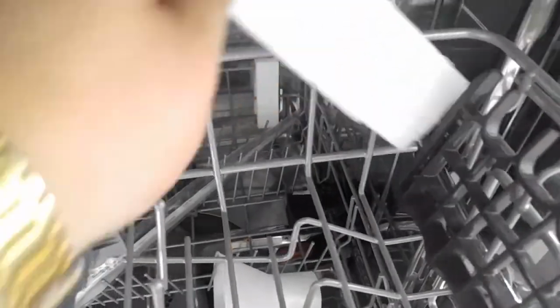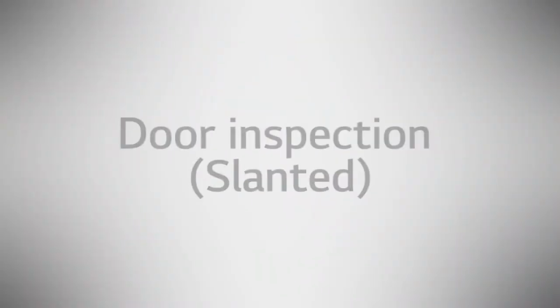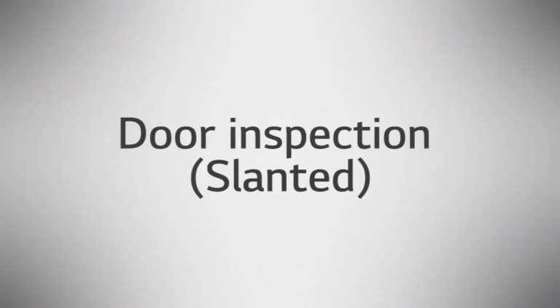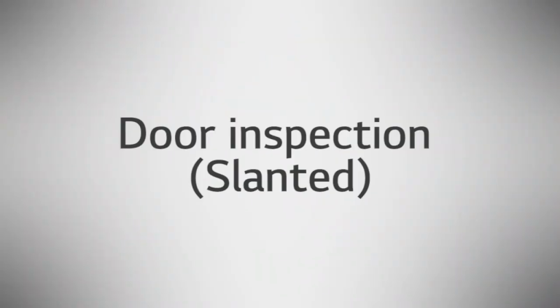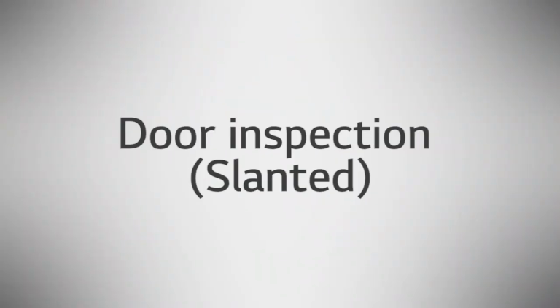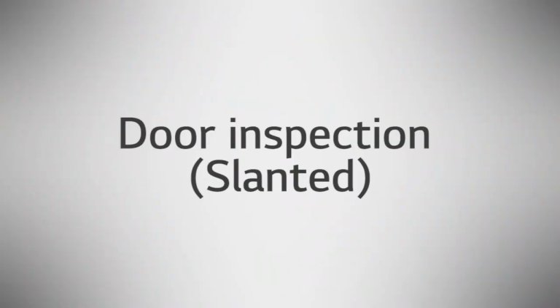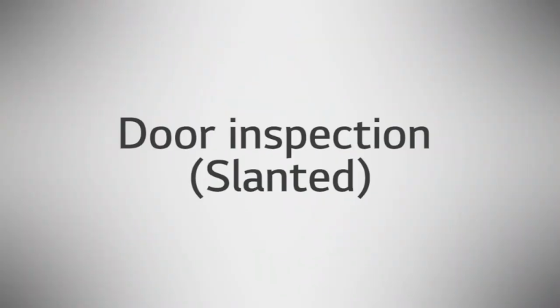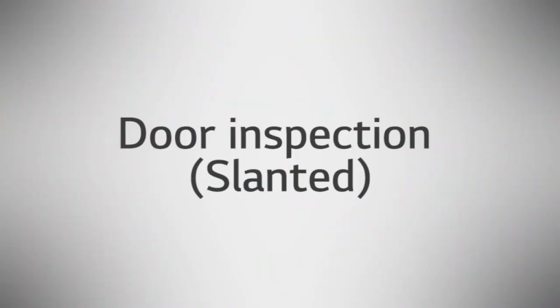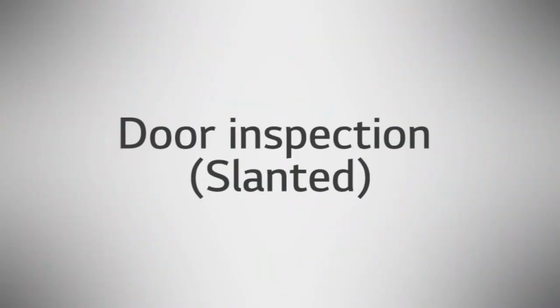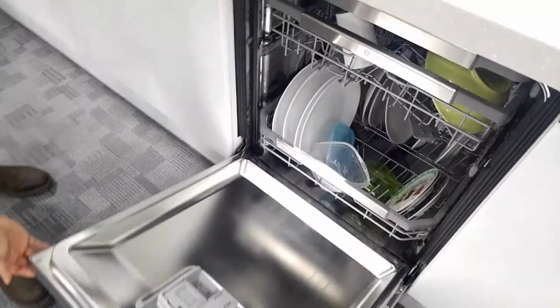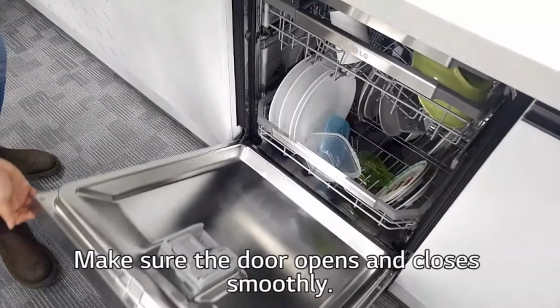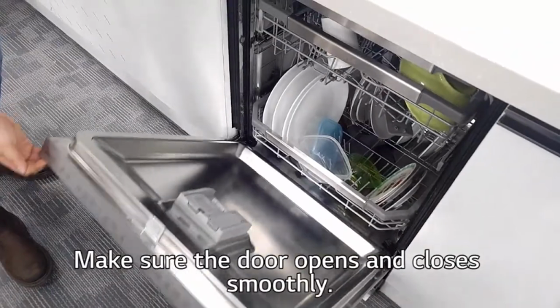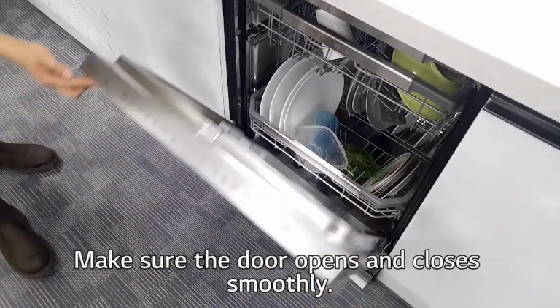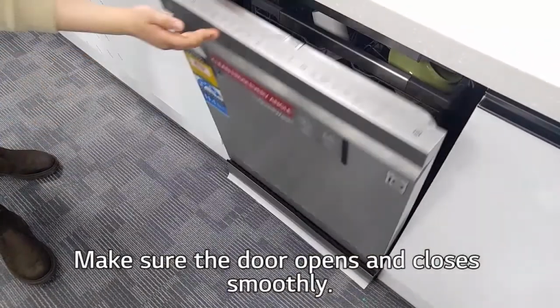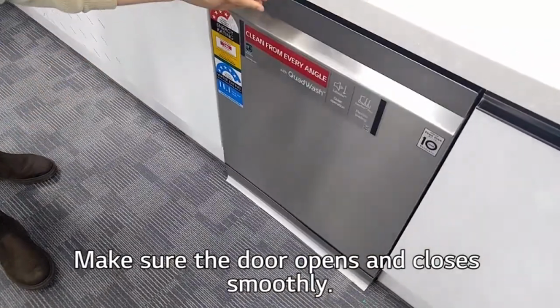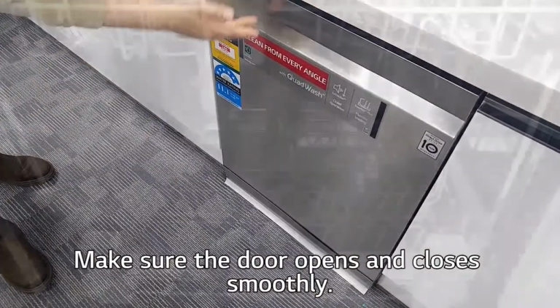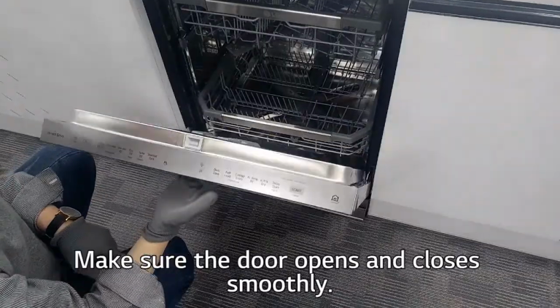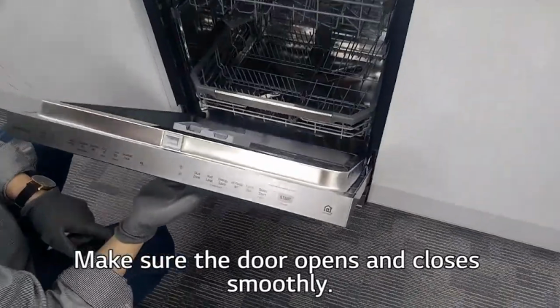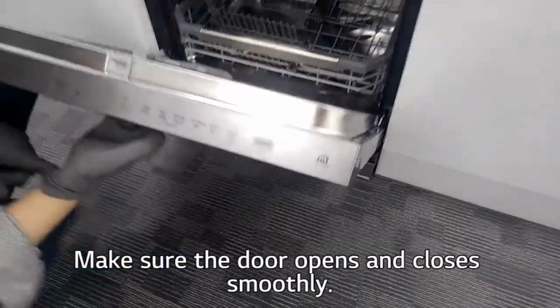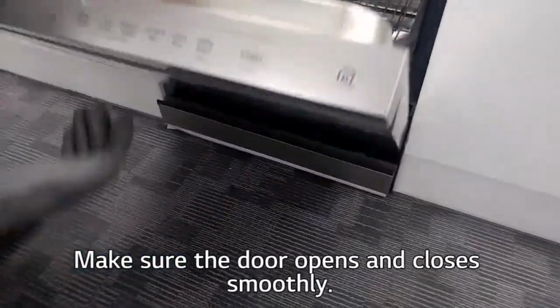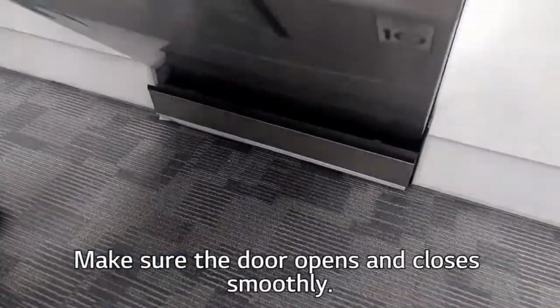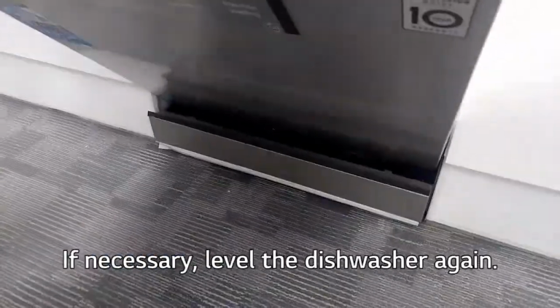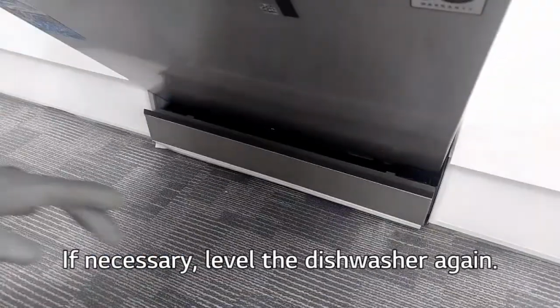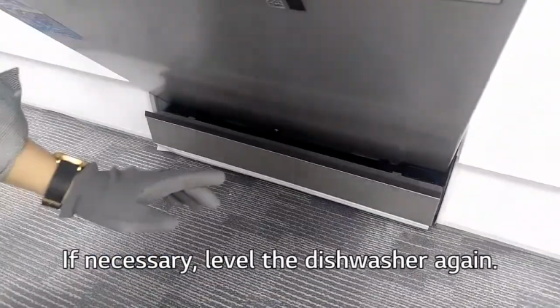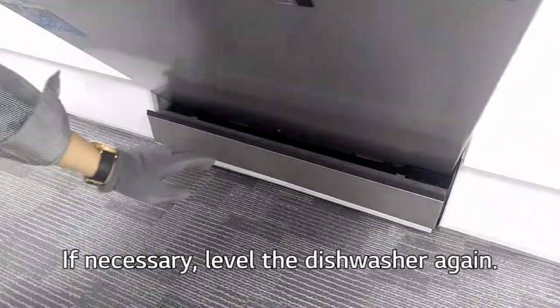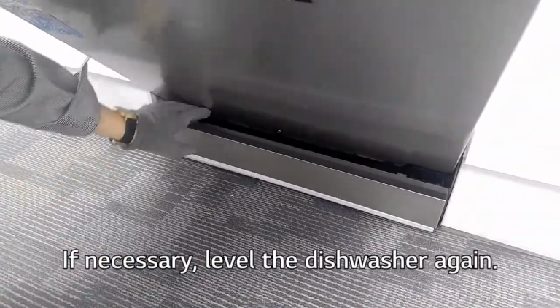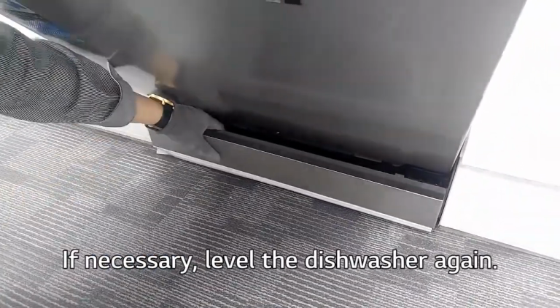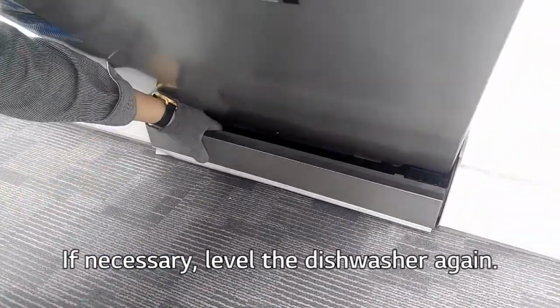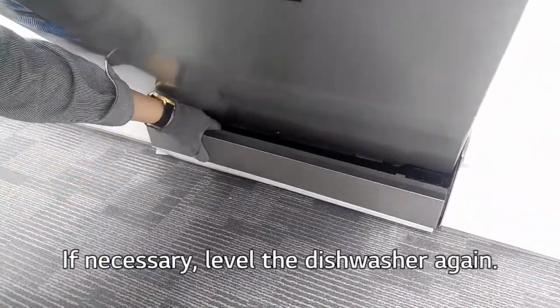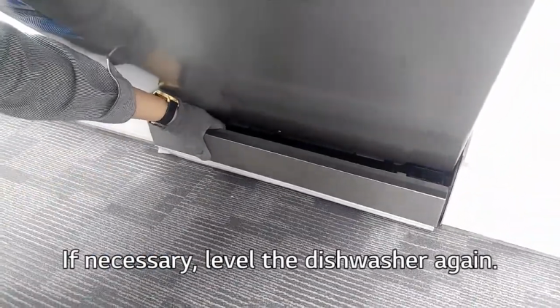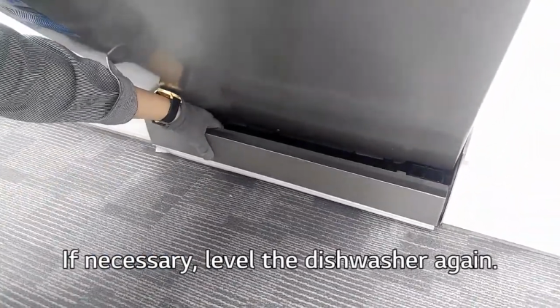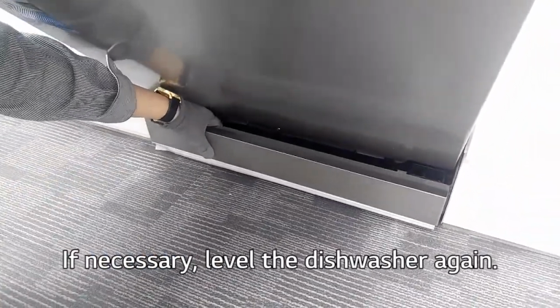Door Inspection: Make sure the door opens and closes smoothly. If necessary, level the dishwasher again.